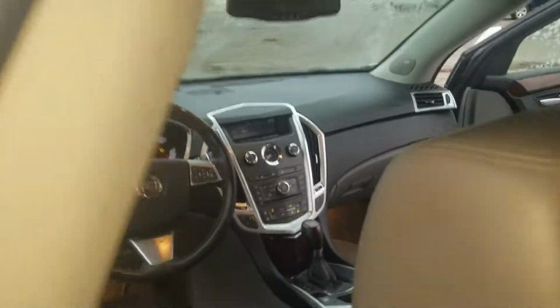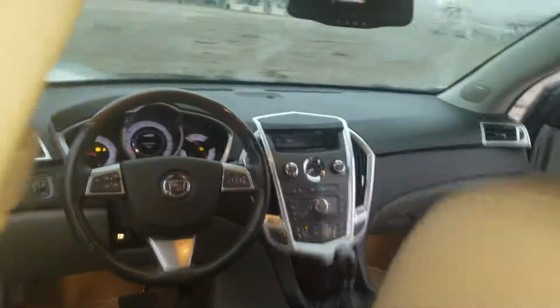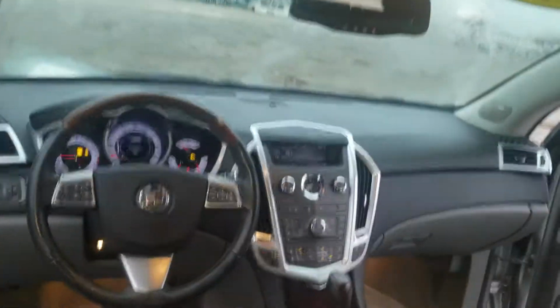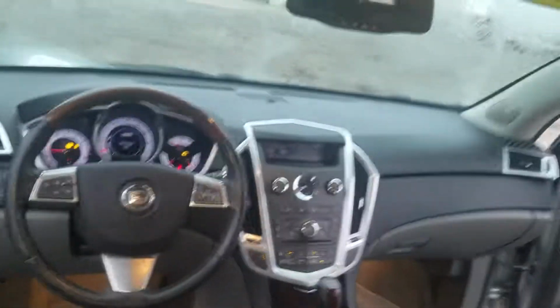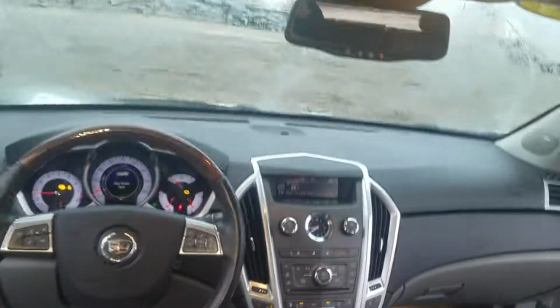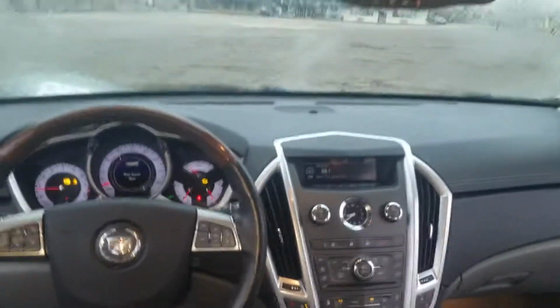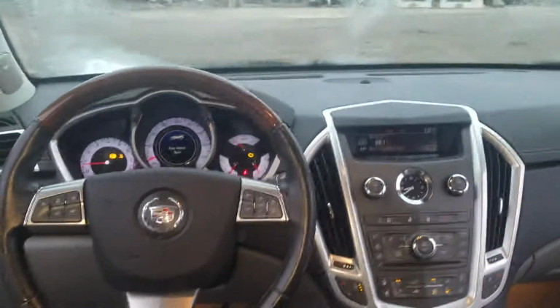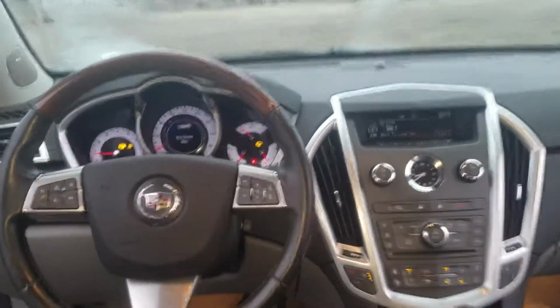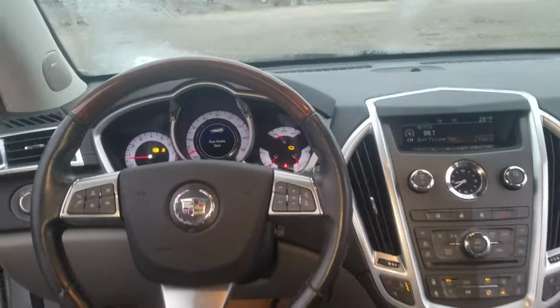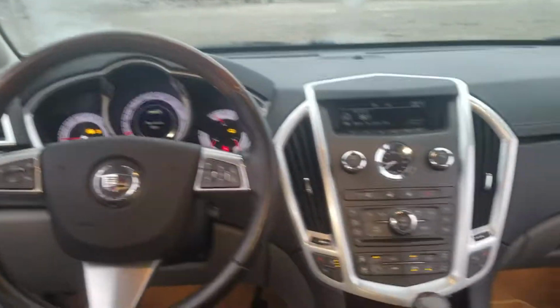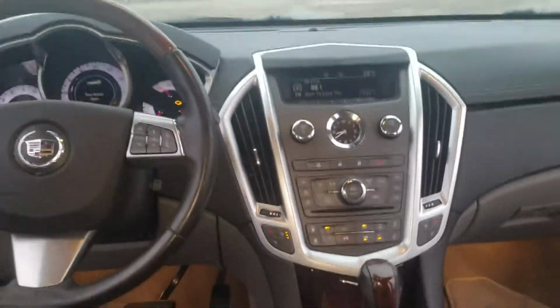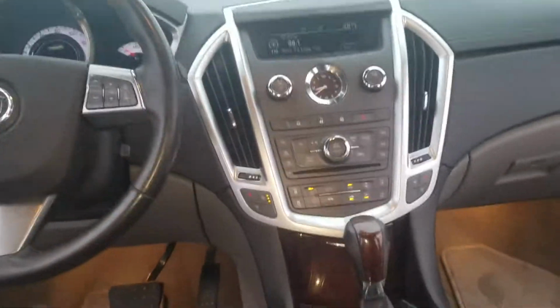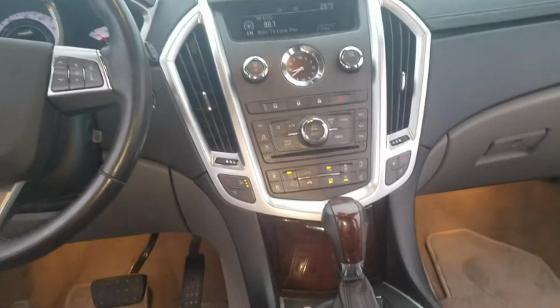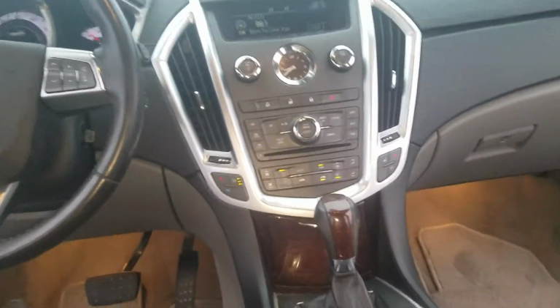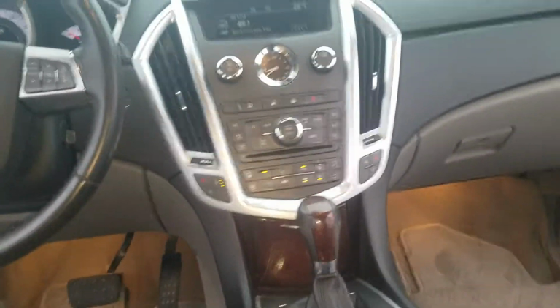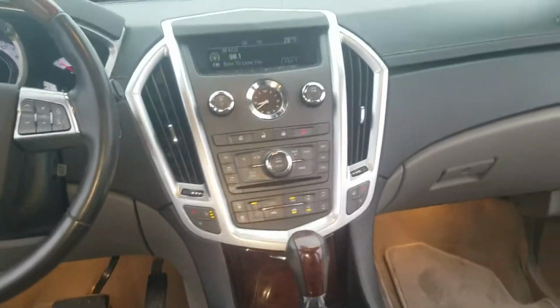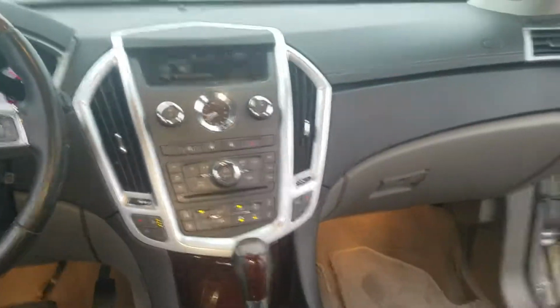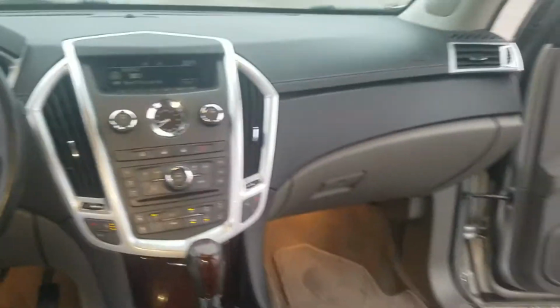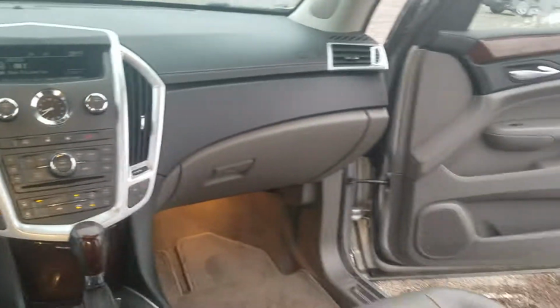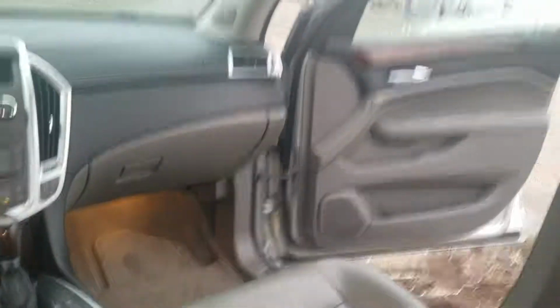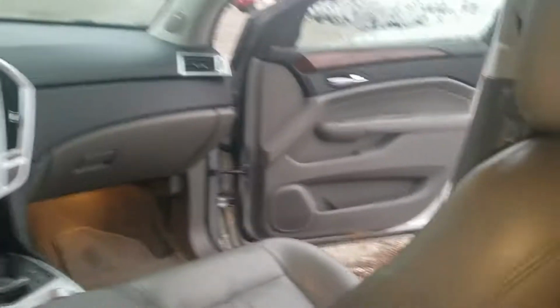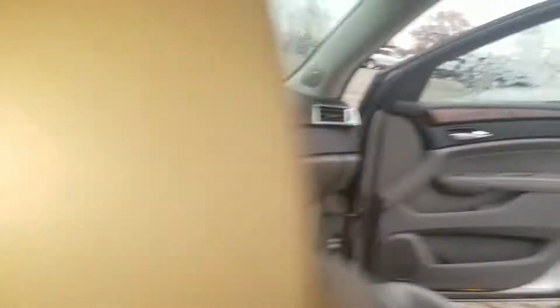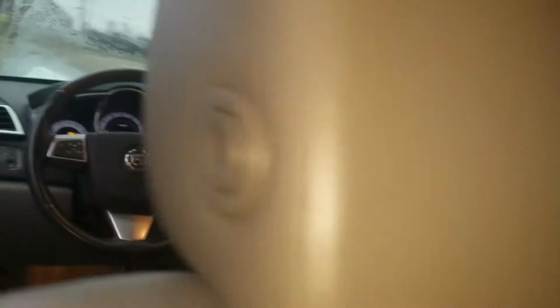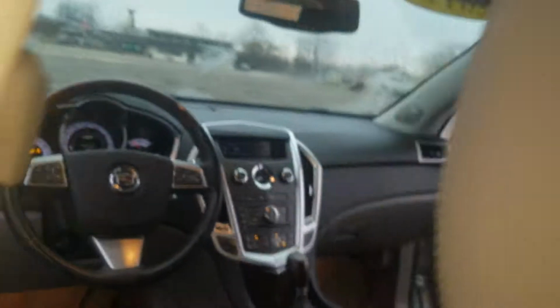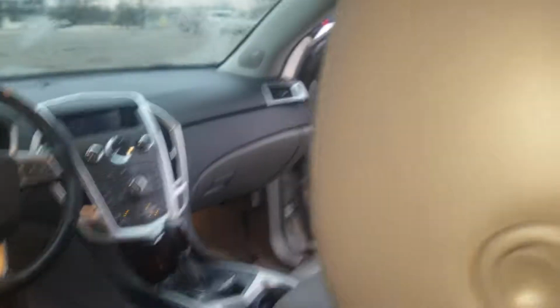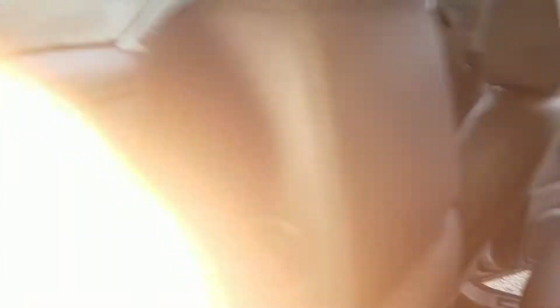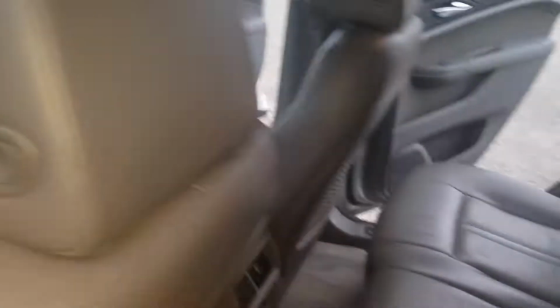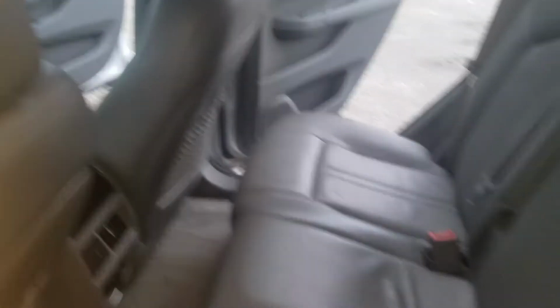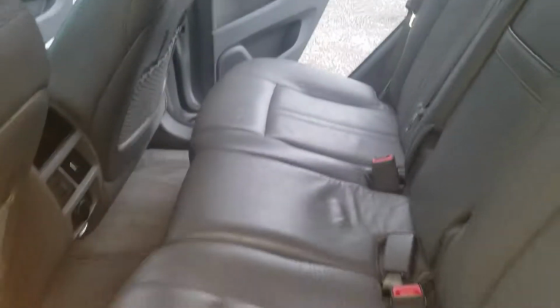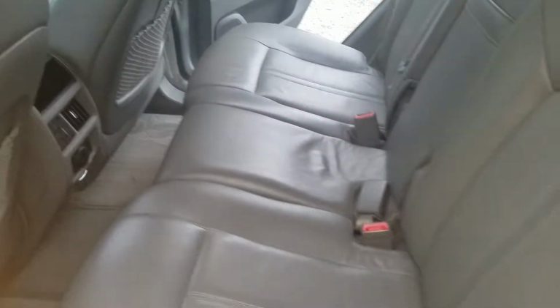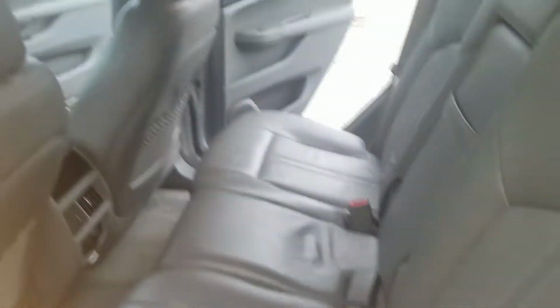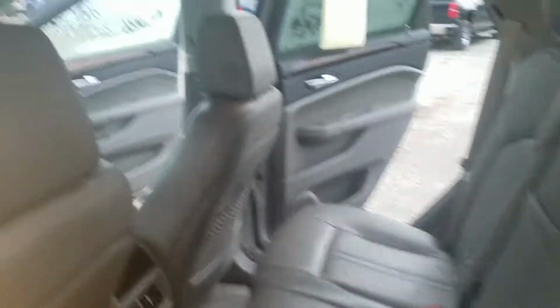It's got navigation right in the center column there, dual heated seats. Come back around — no tears in the leather that I'm seeing. Does not smell like cigarette smoke.